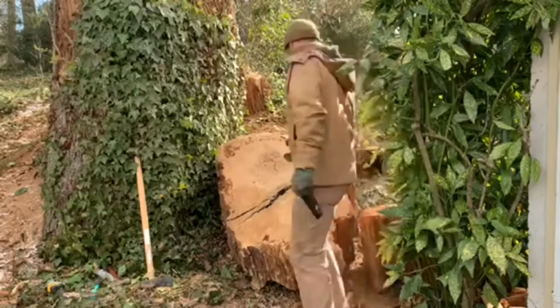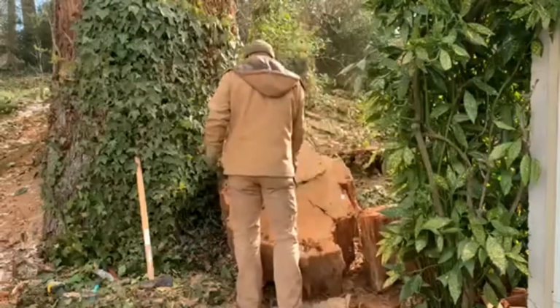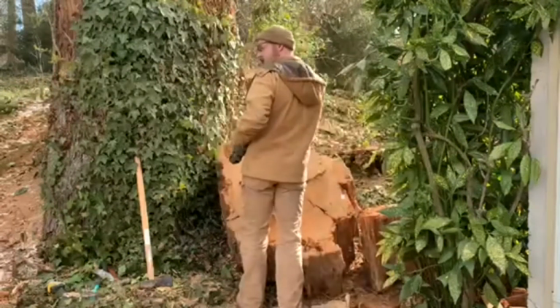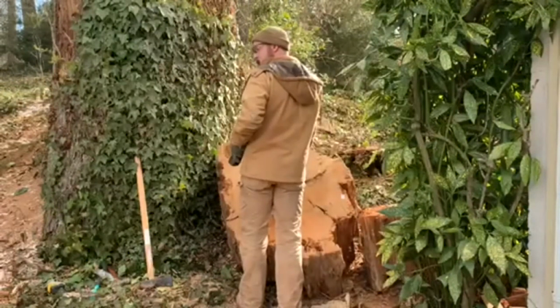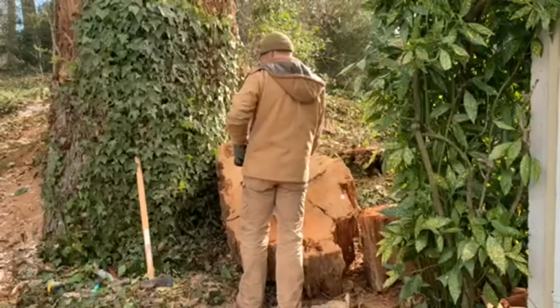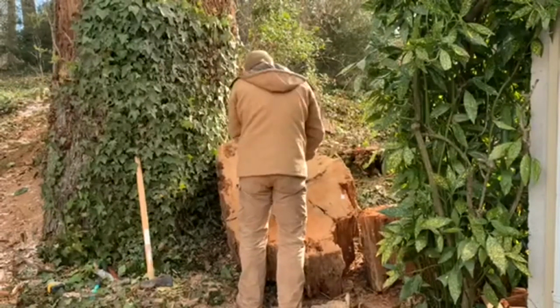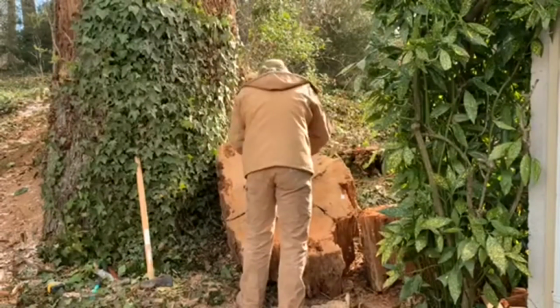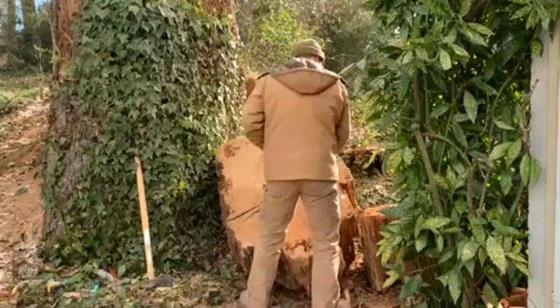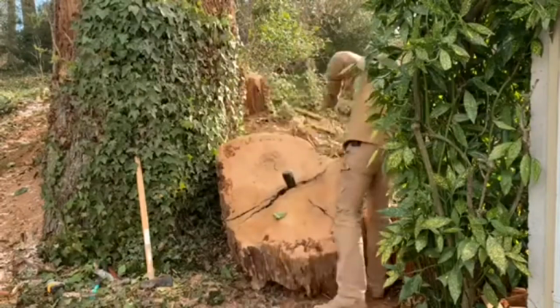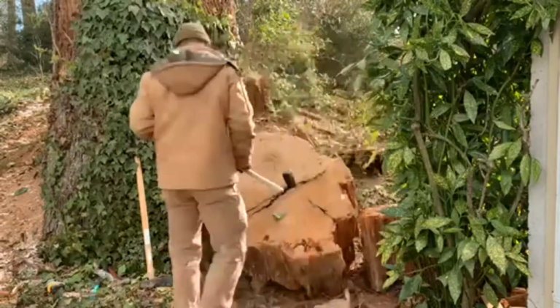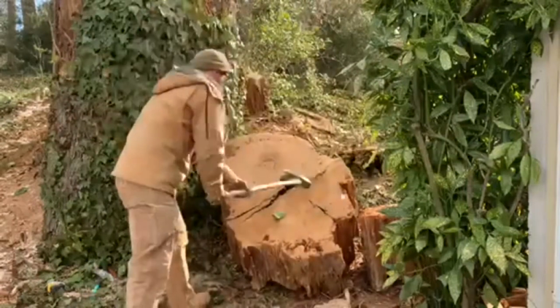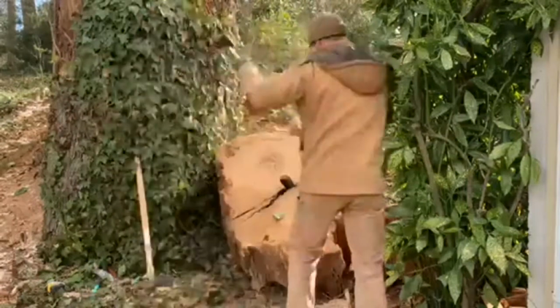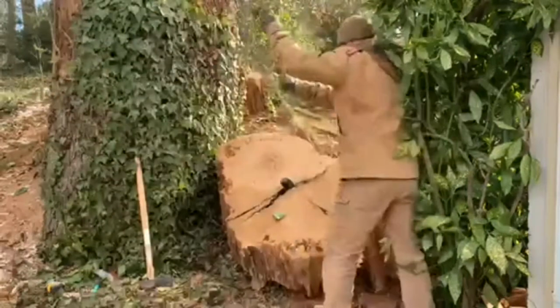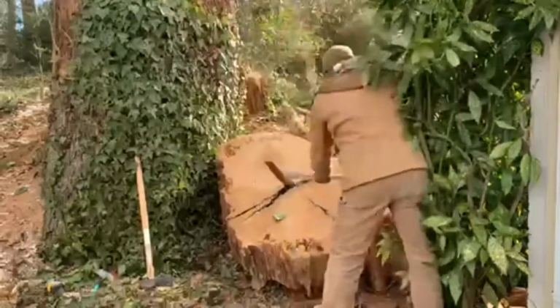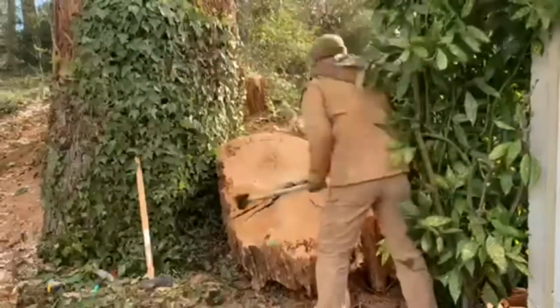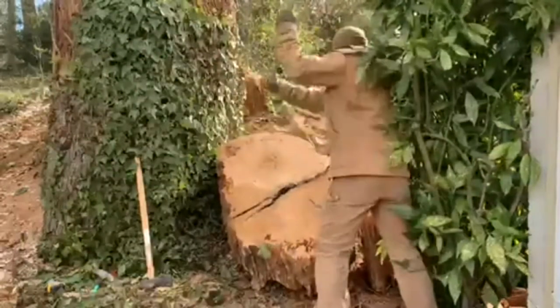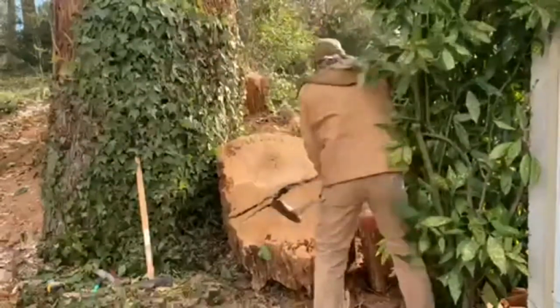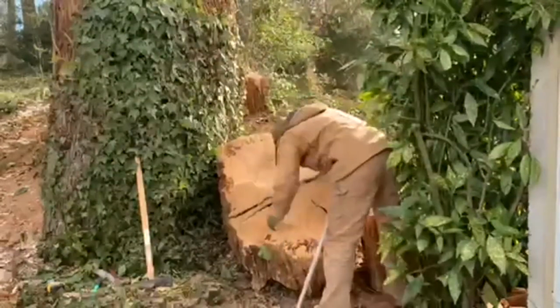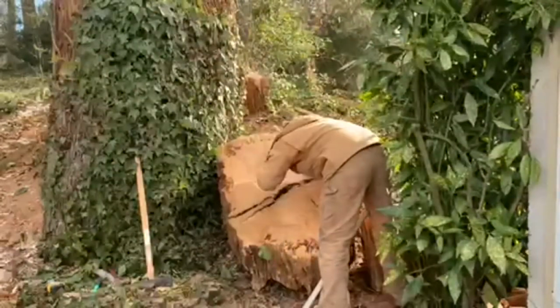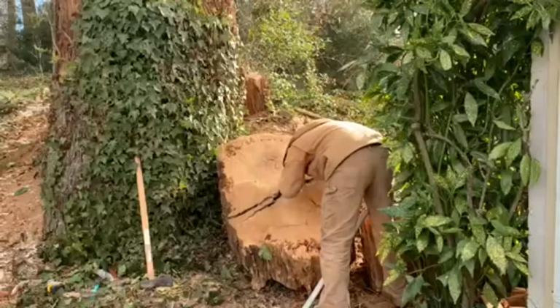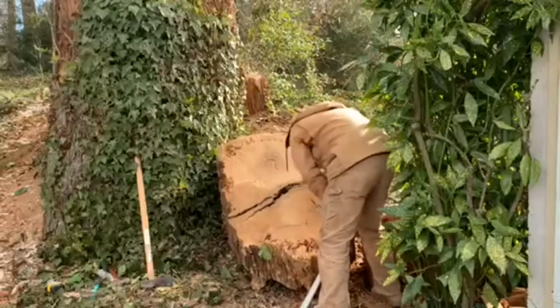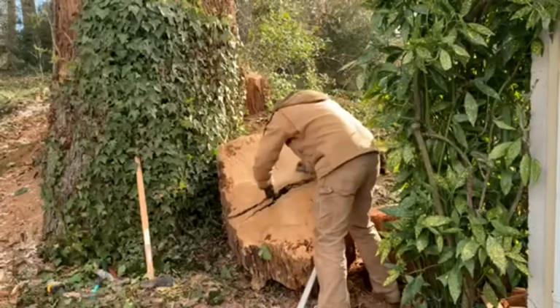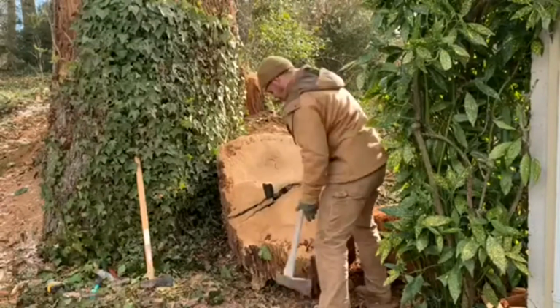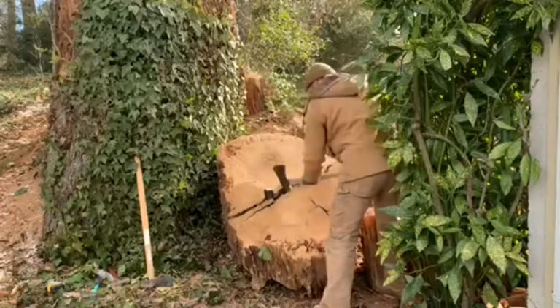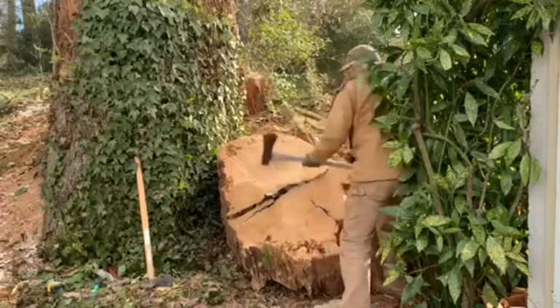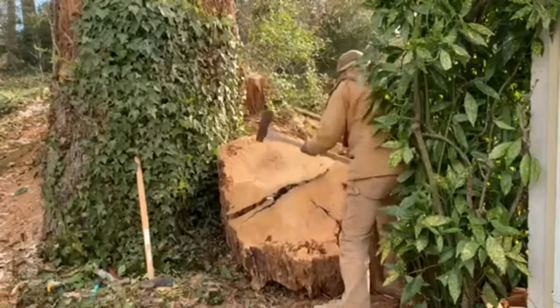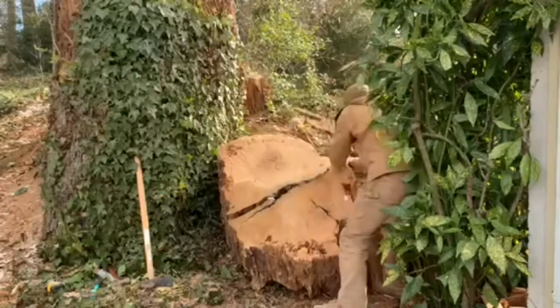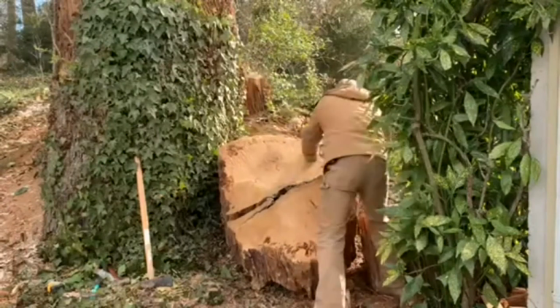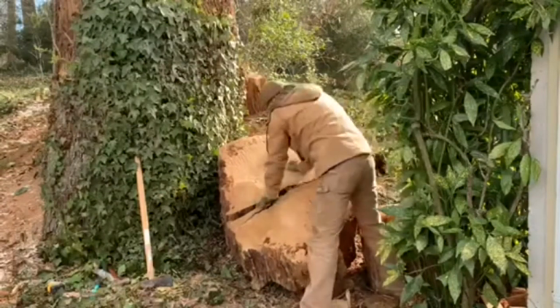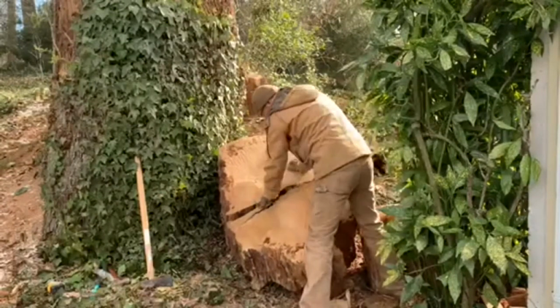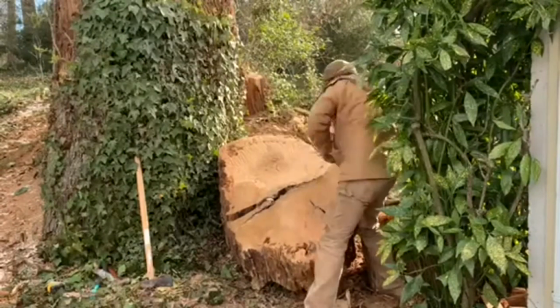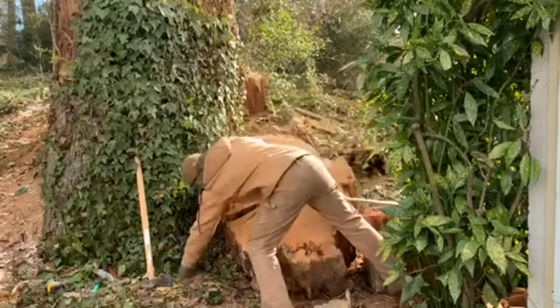At this point they're basically separated except for some strands of wood connecting like tendons or ligaments in the middle. I'm just trying to separate those pieces so the rest of it will fall apart.